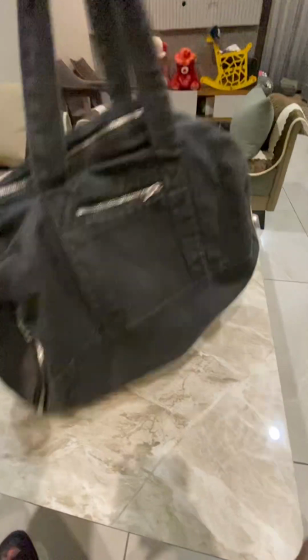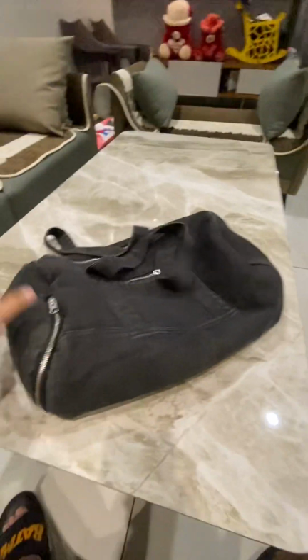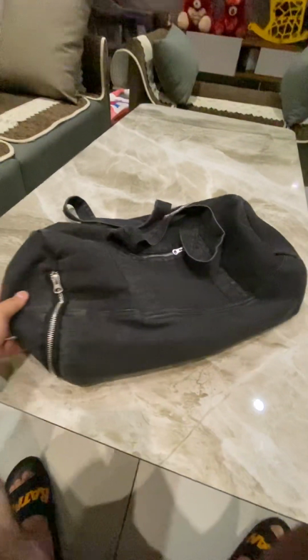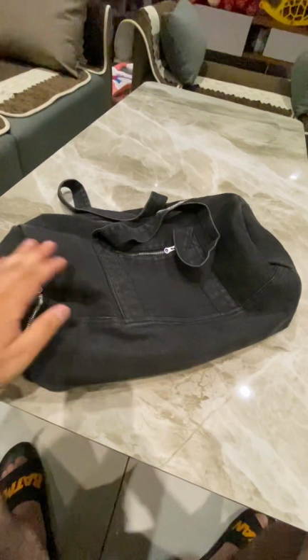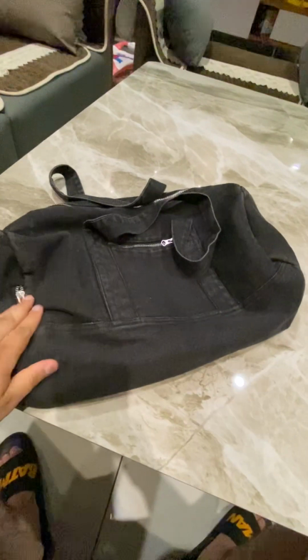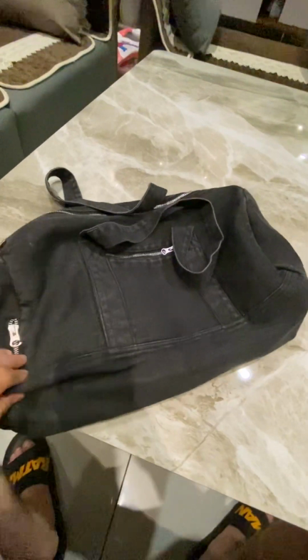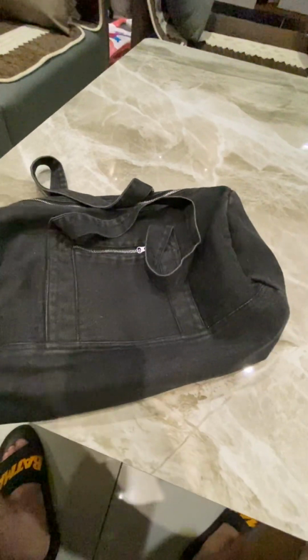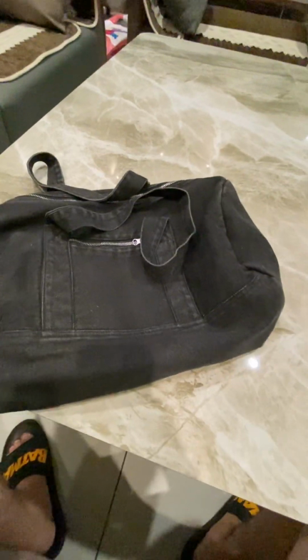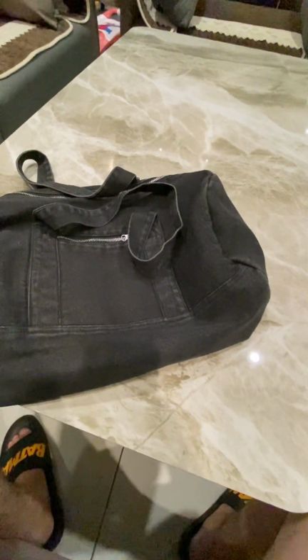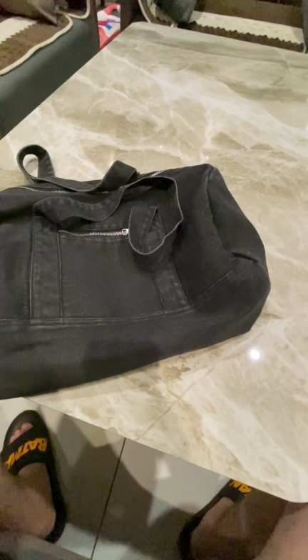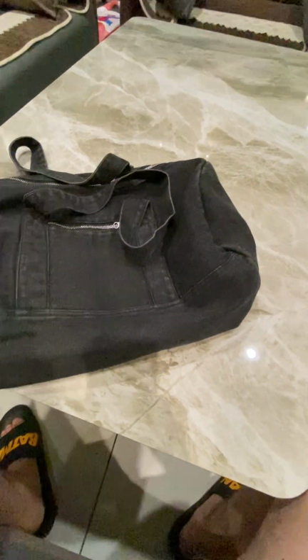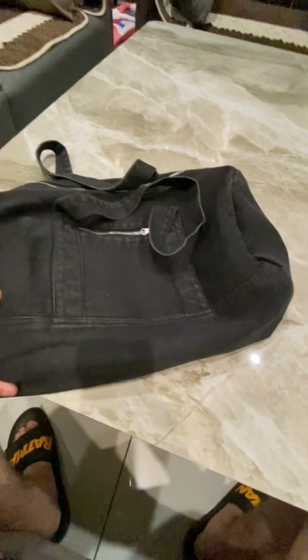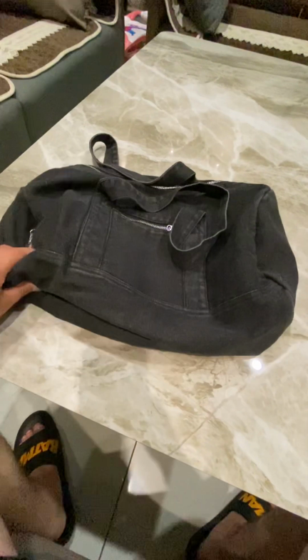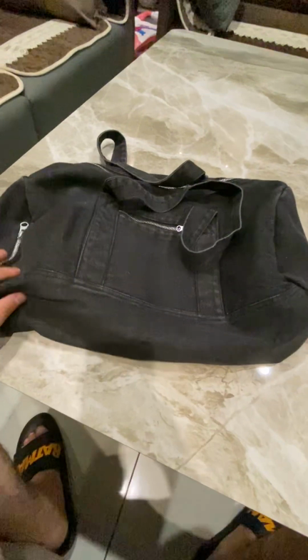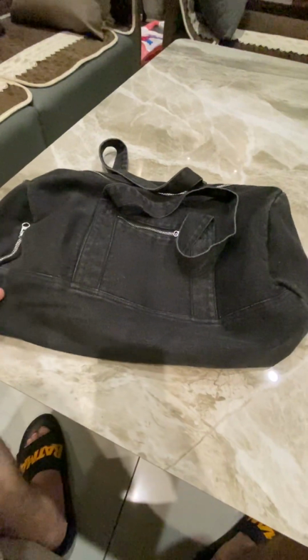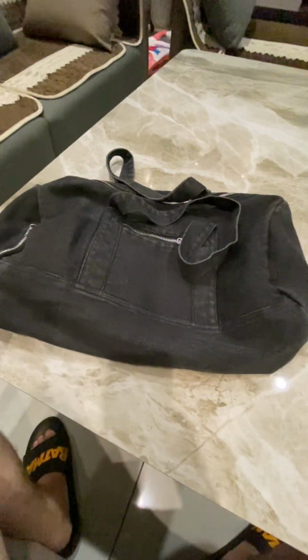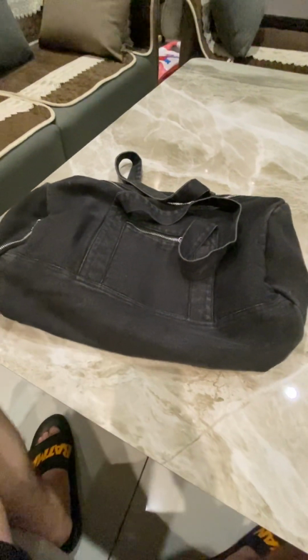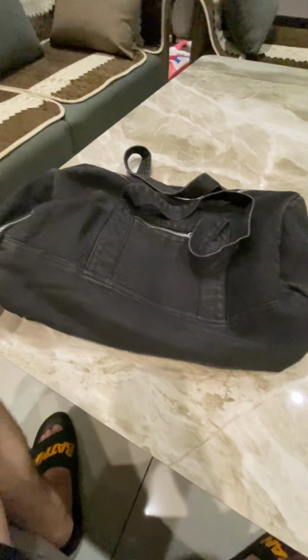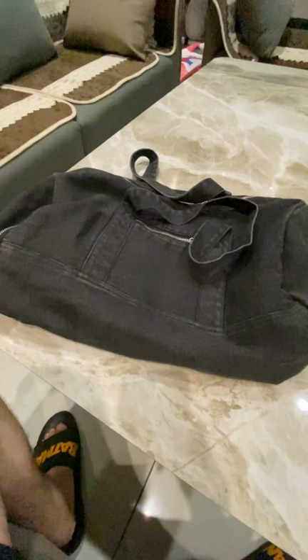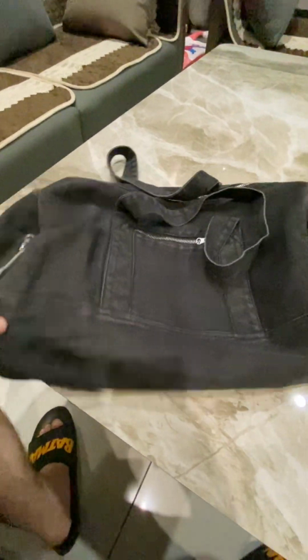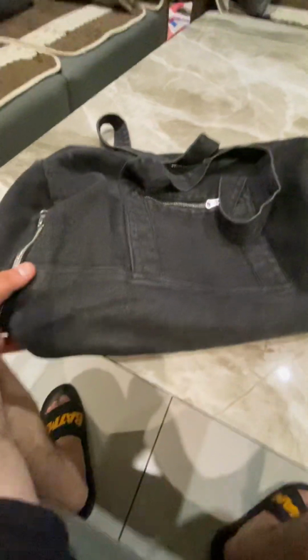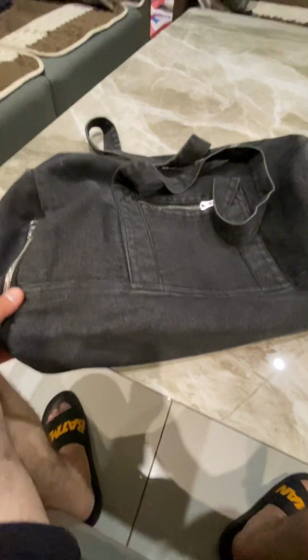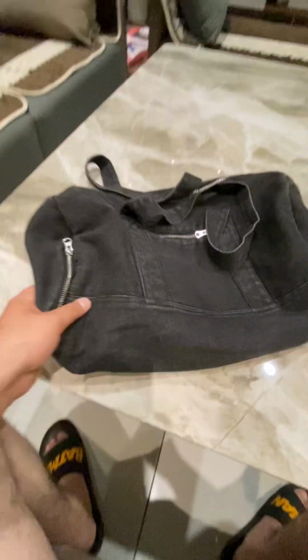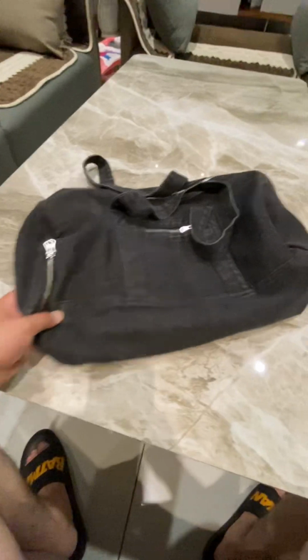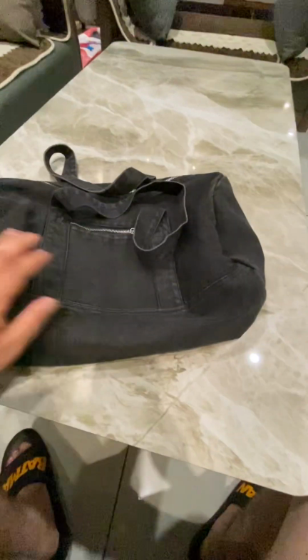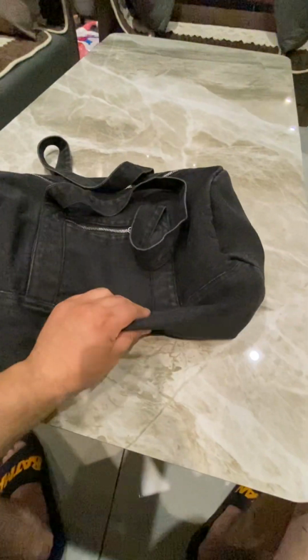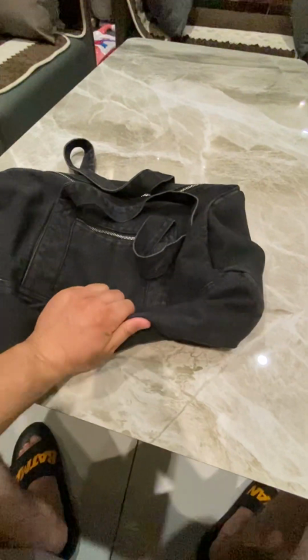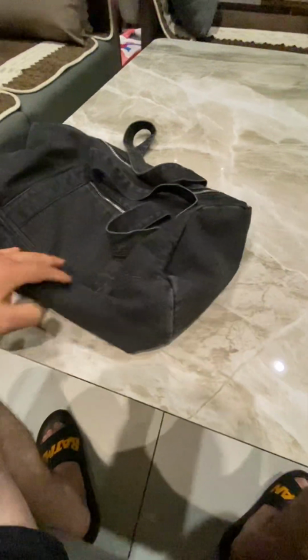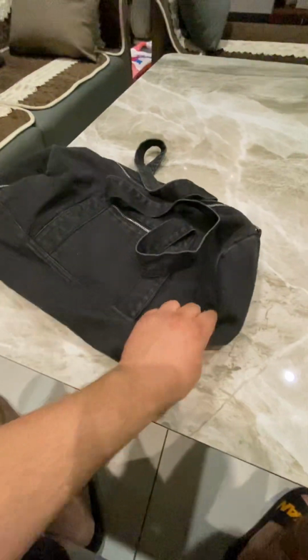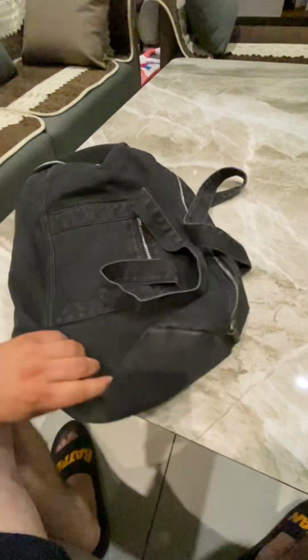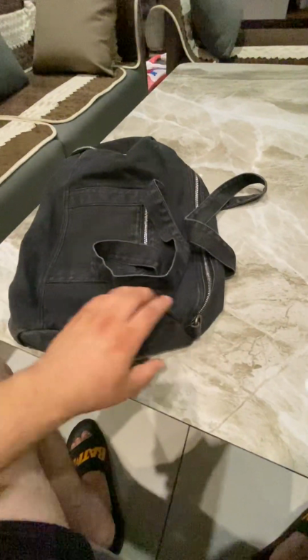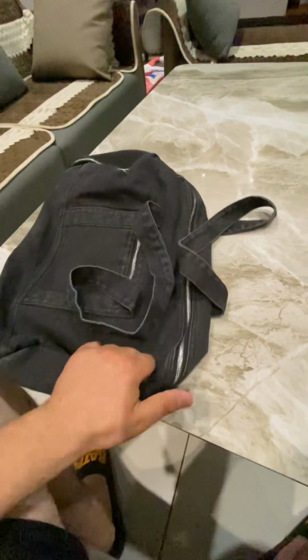The bag seems to be really heavy and nice. This bag is for my gym. I will also use it for my swimming purpose. And it looks really fine. The stuff is really good.